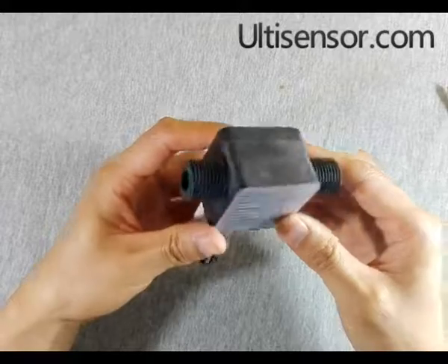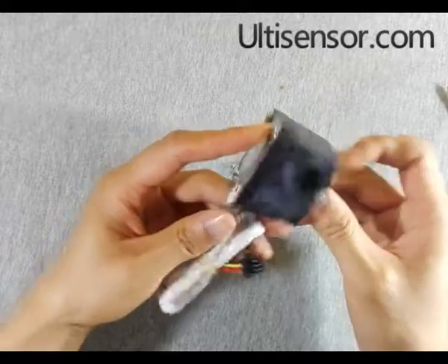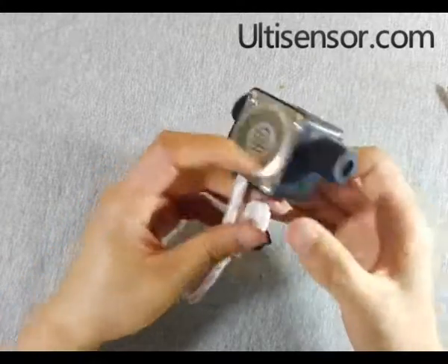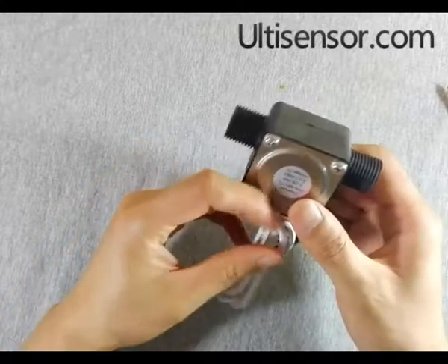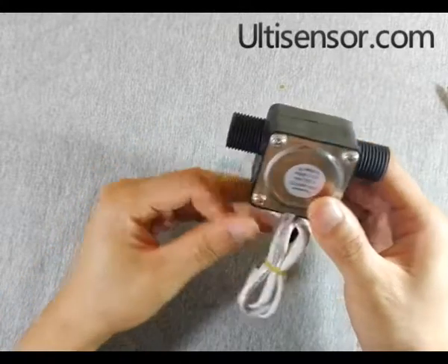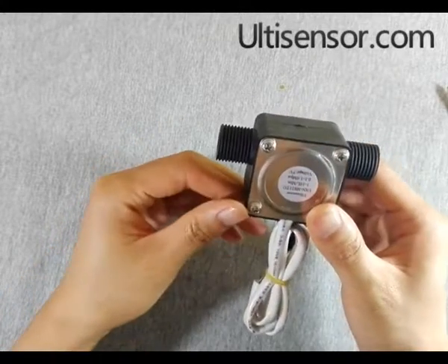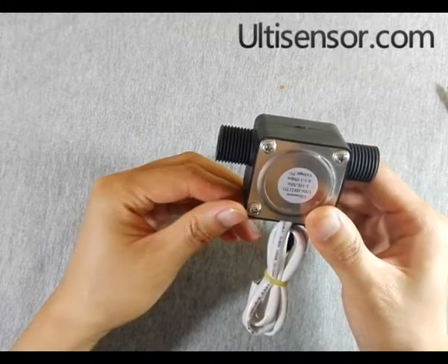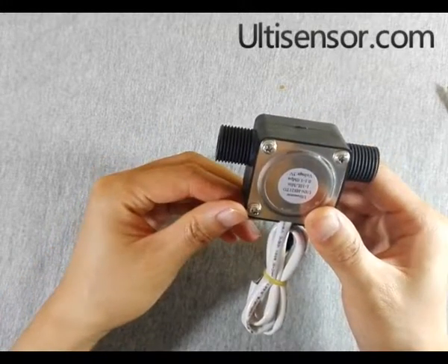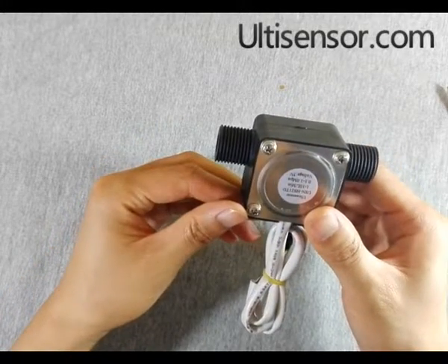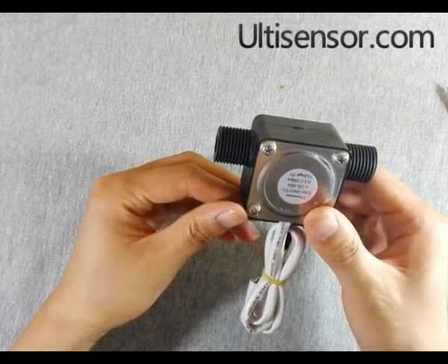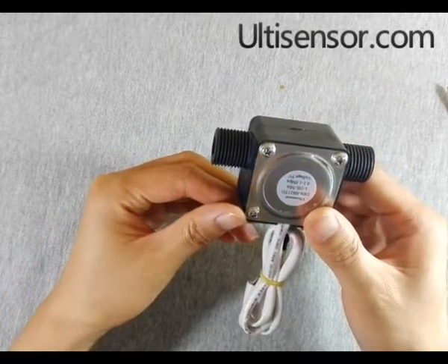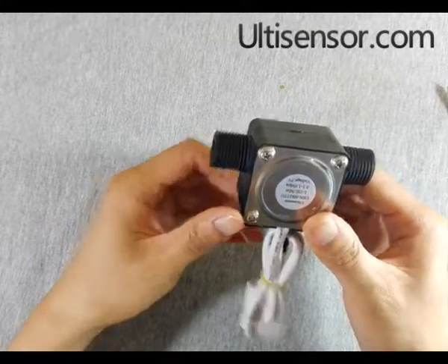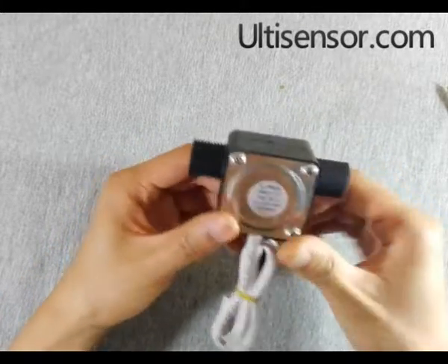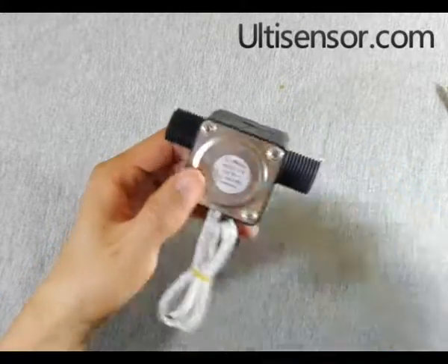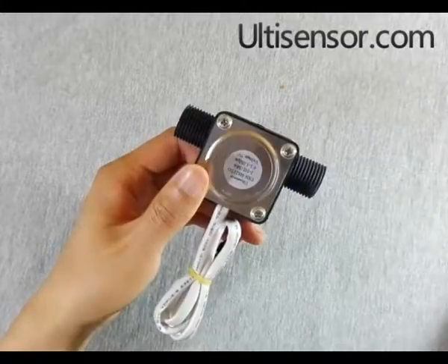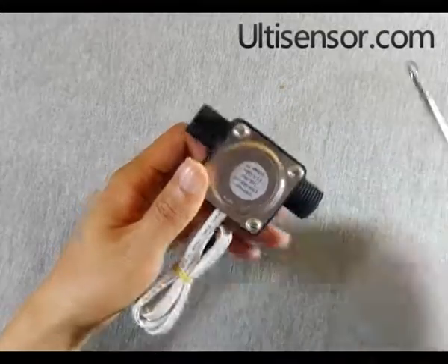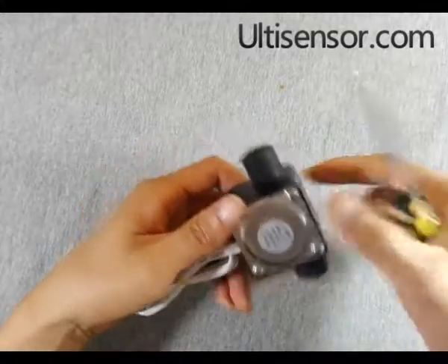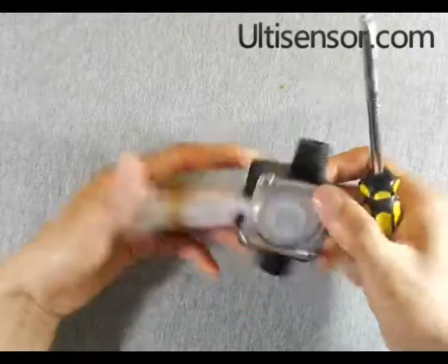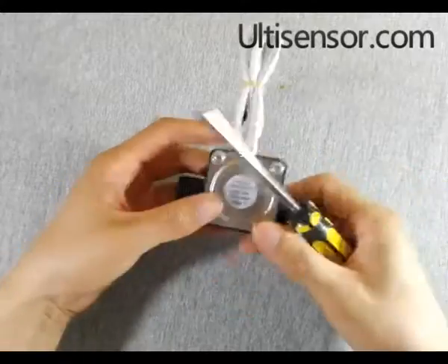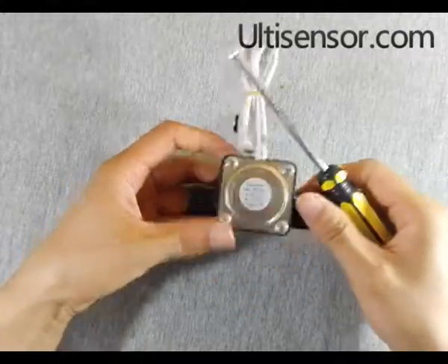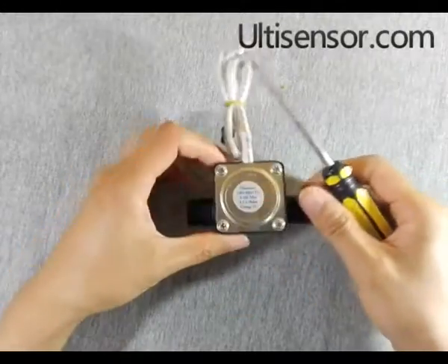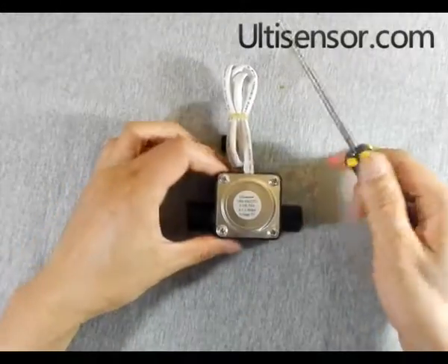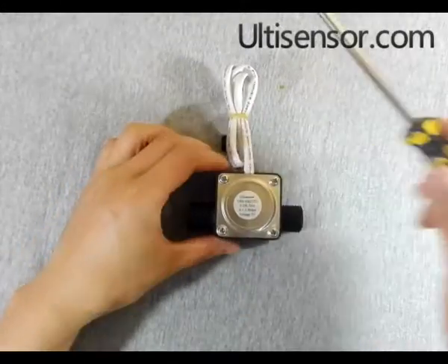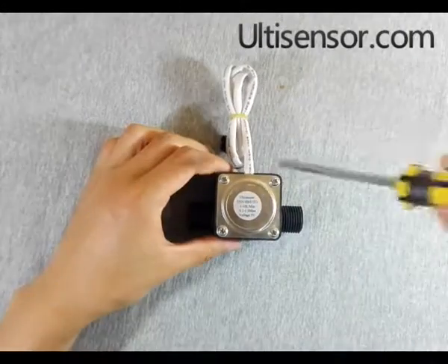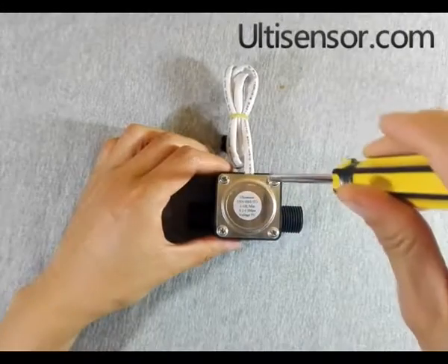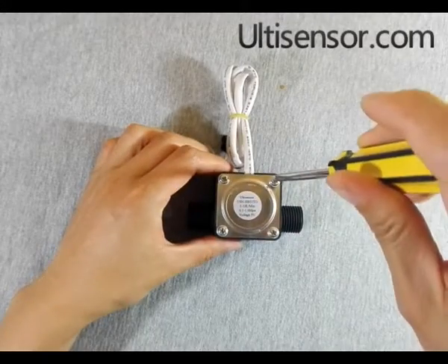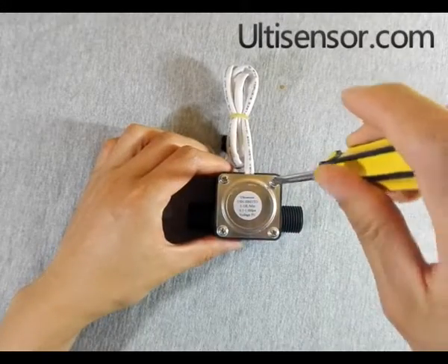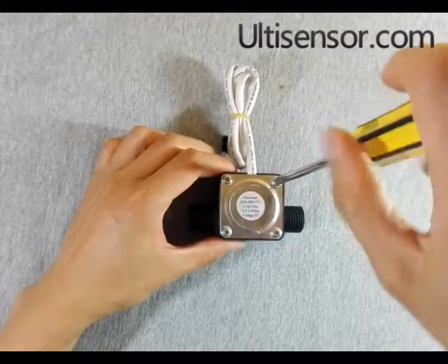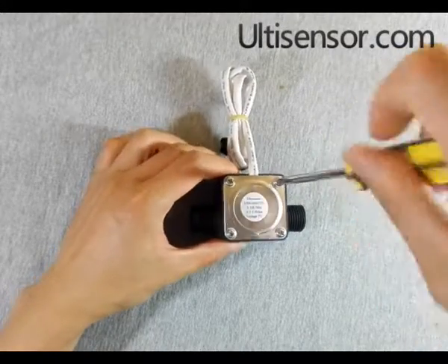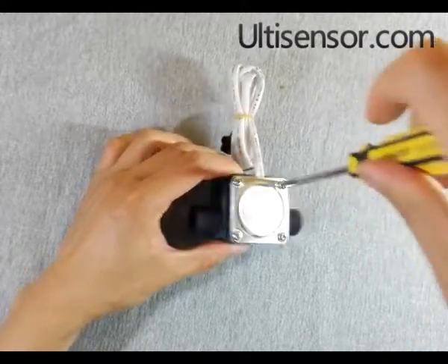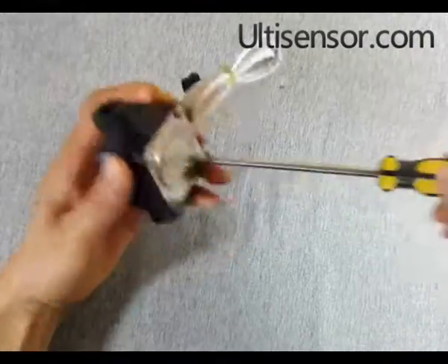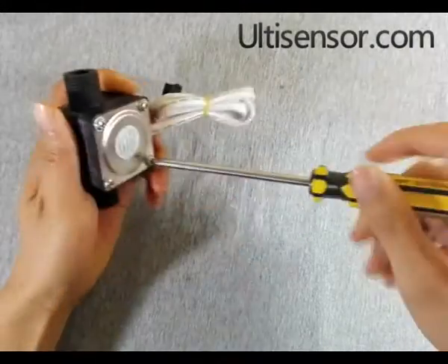It is BSP 1.5 inch. There are four screws. Now we will remove the screws.